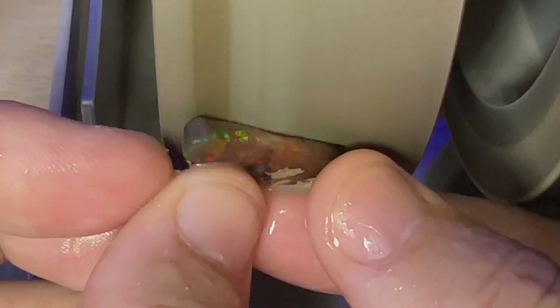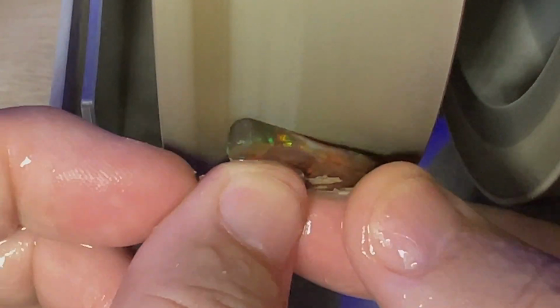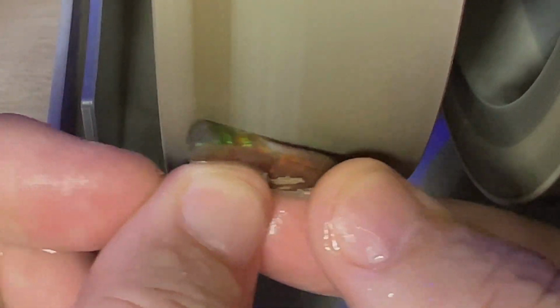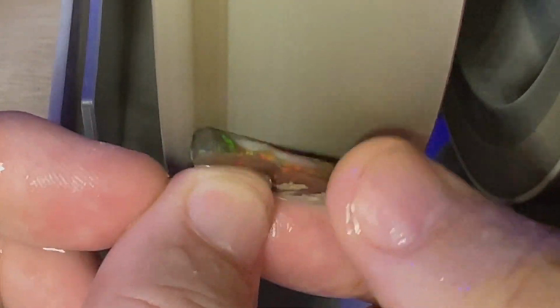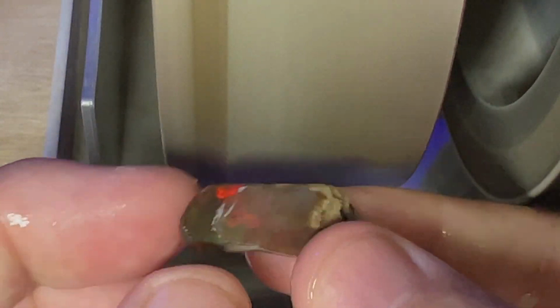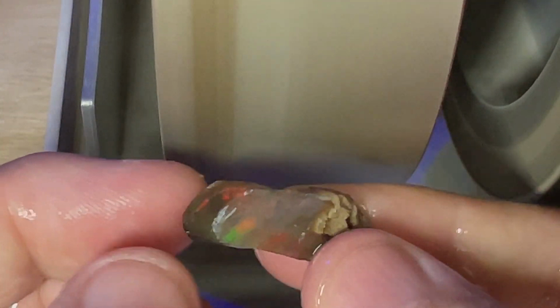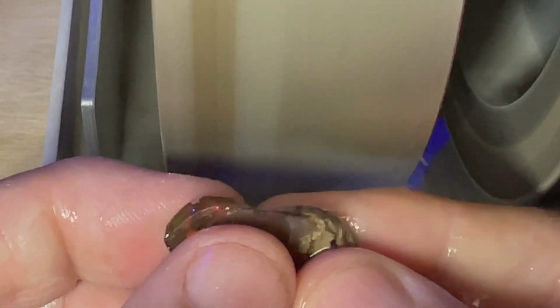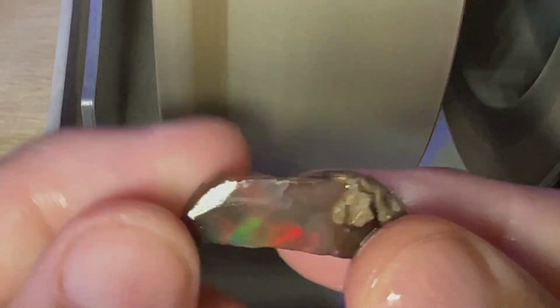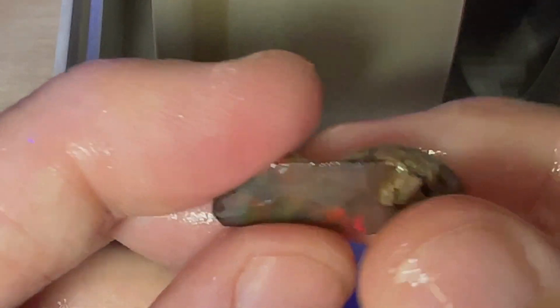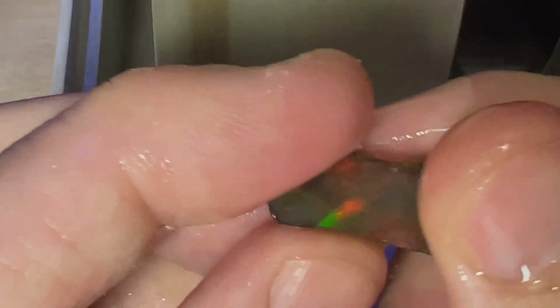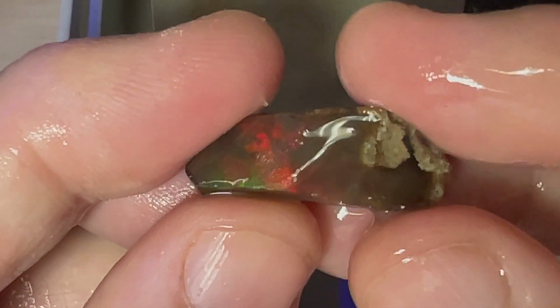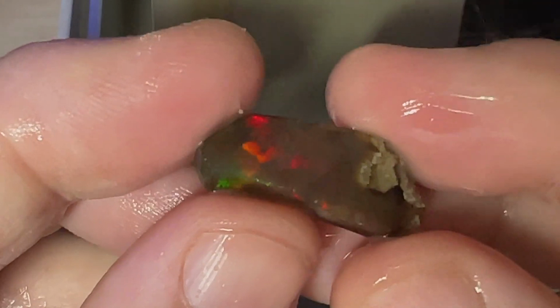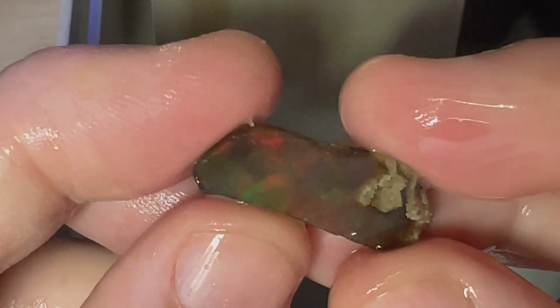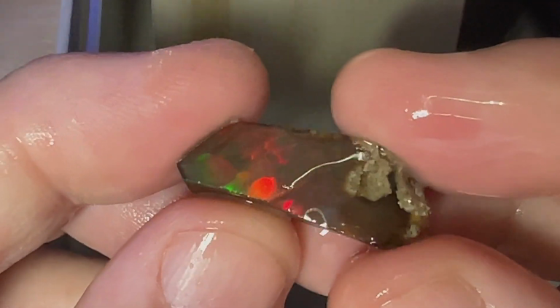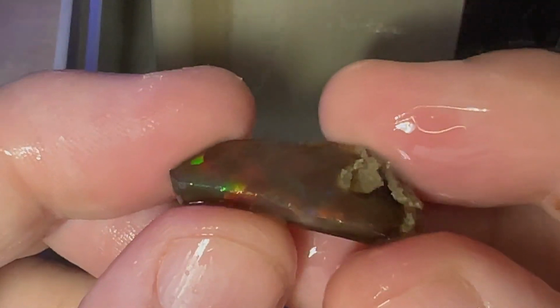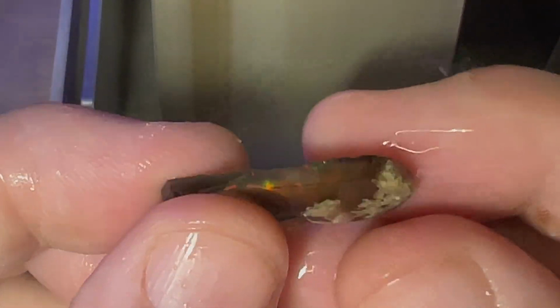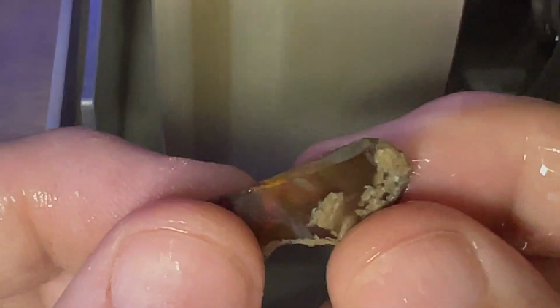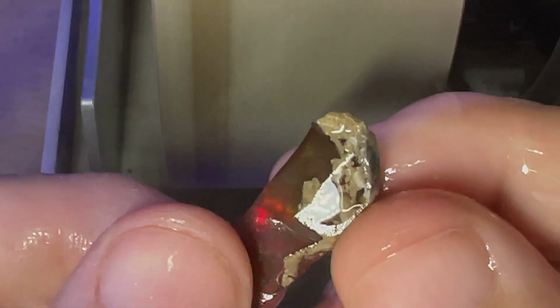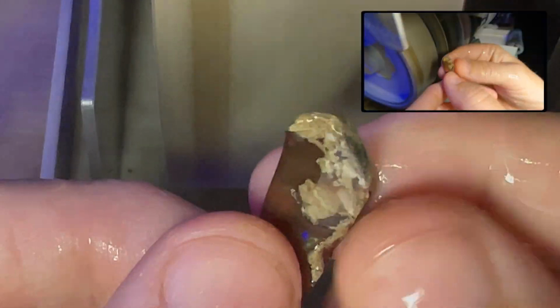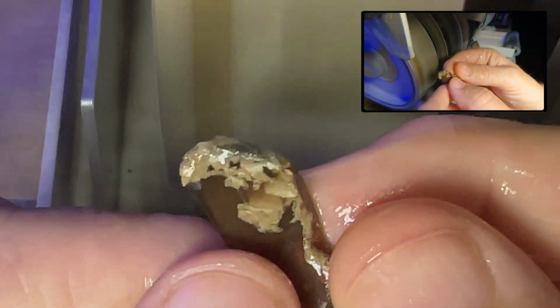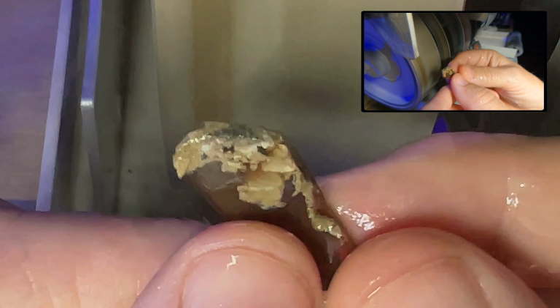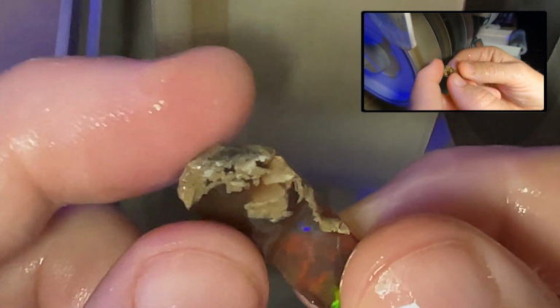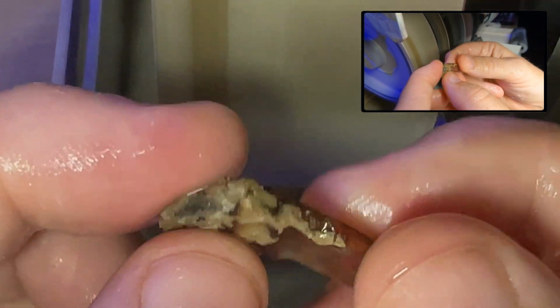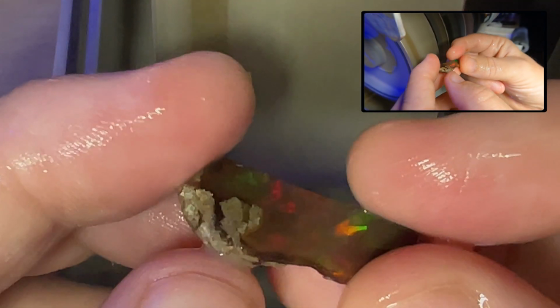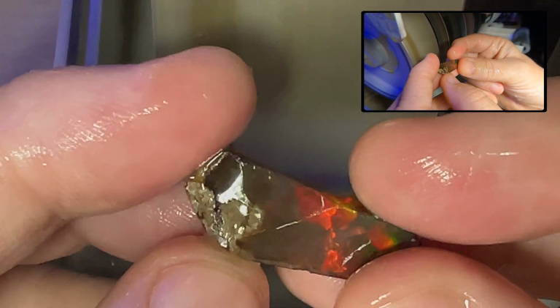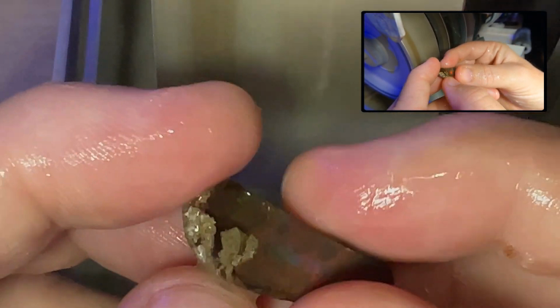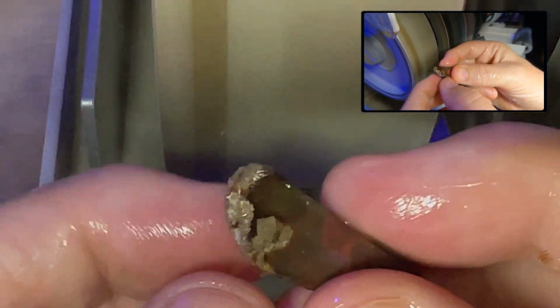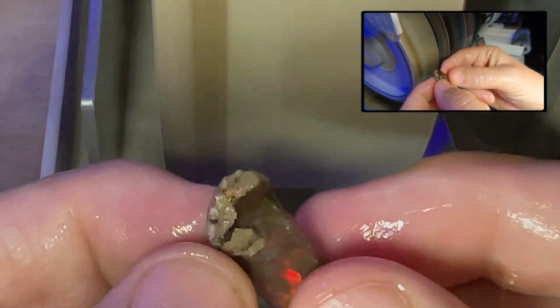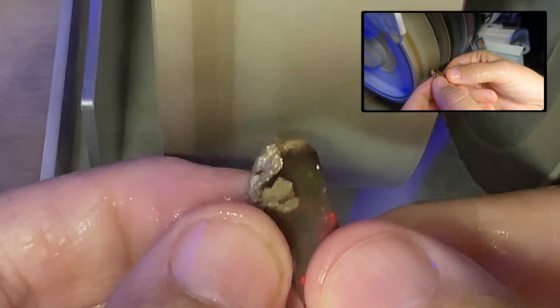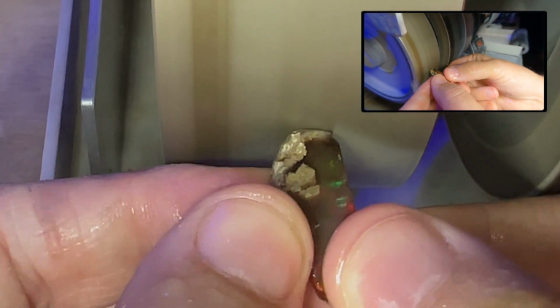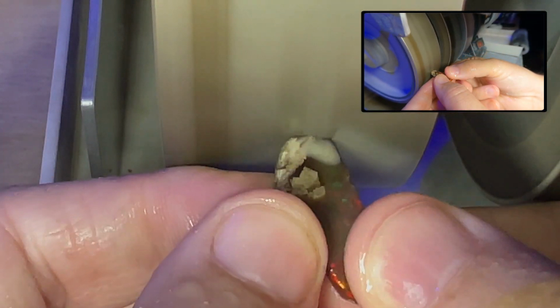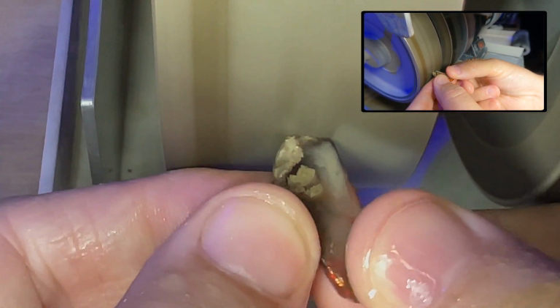Basically when we're done cutting this opal, we want a nice clean stone with no inclusions, no potch, and get it nice and polished up and have a nice stone to set.